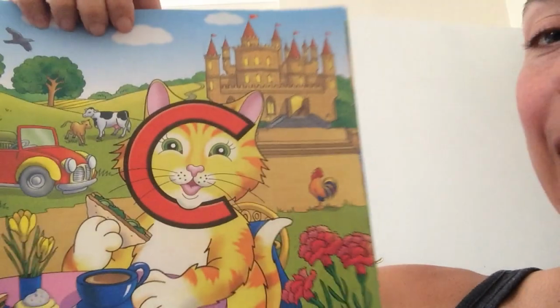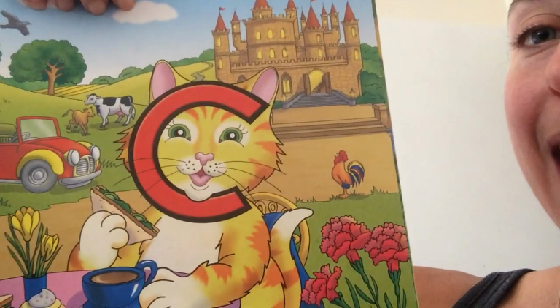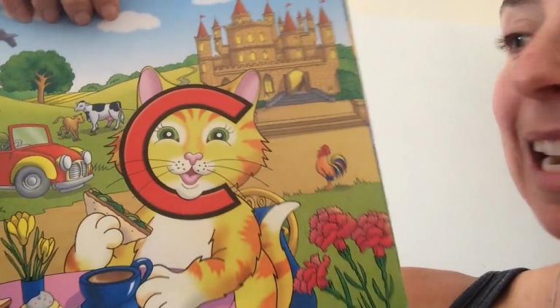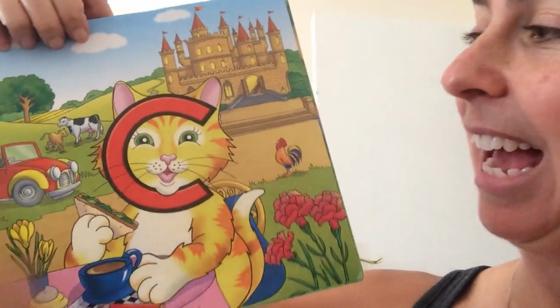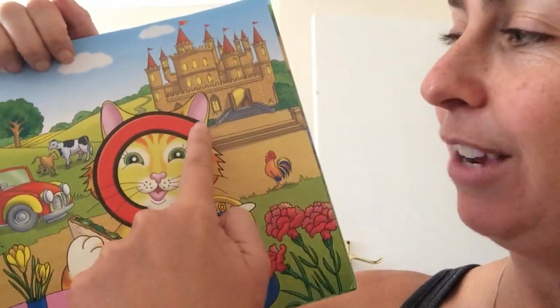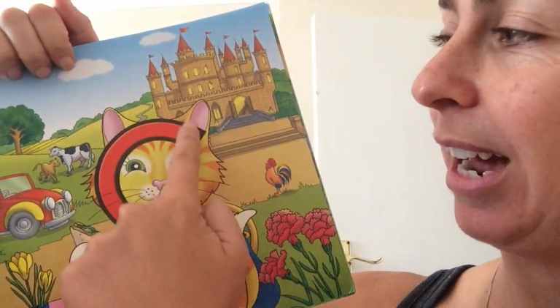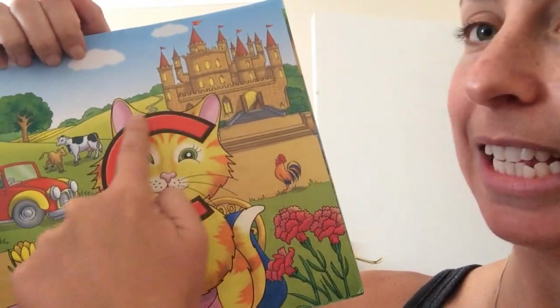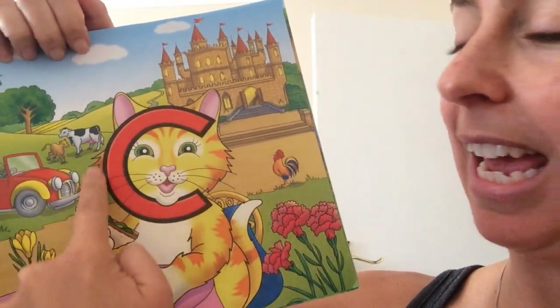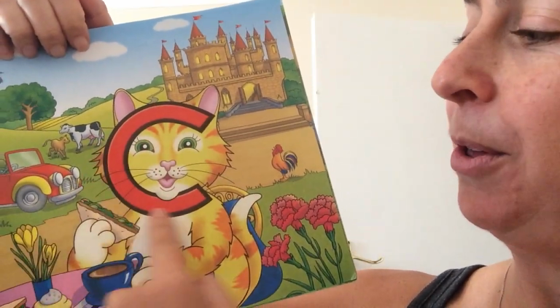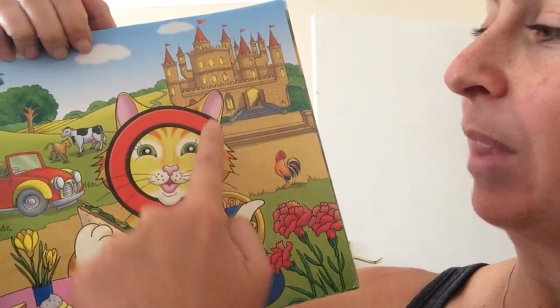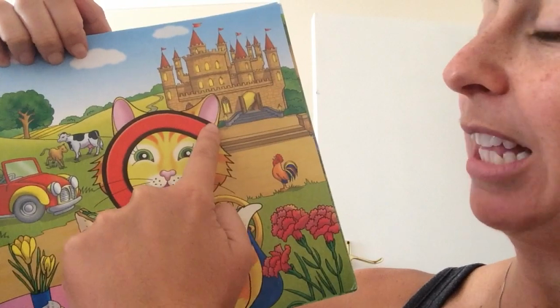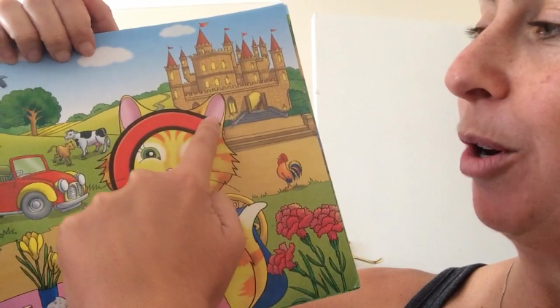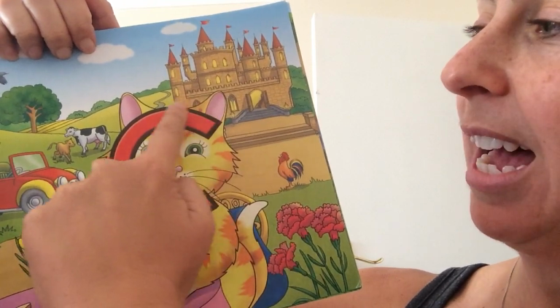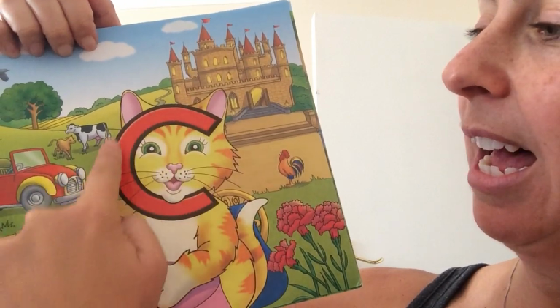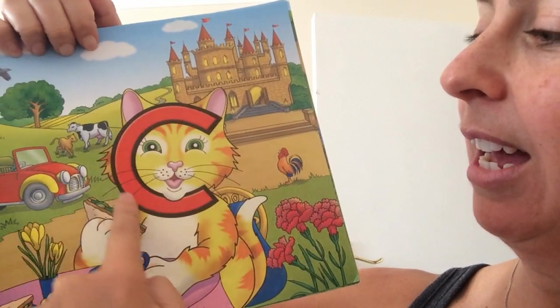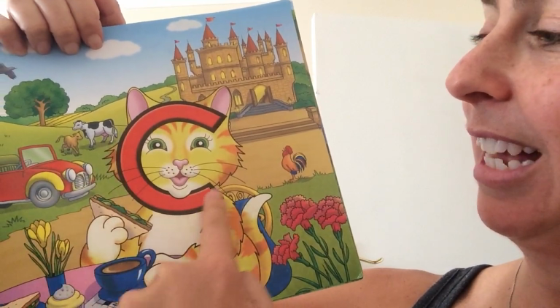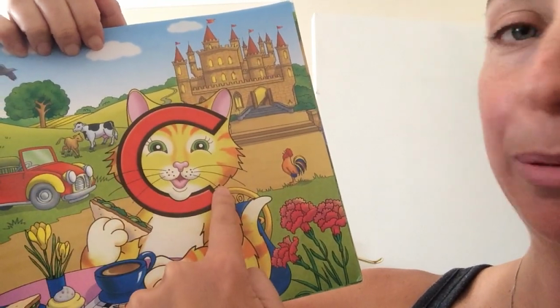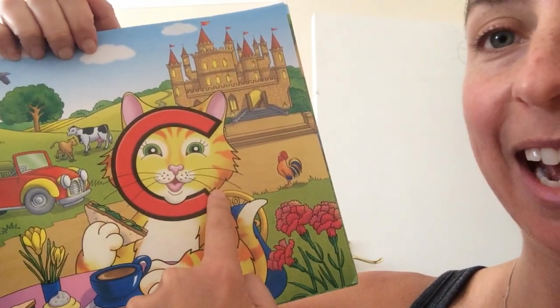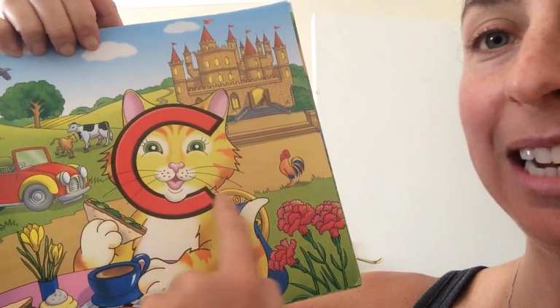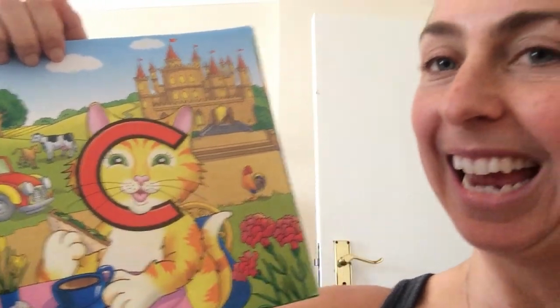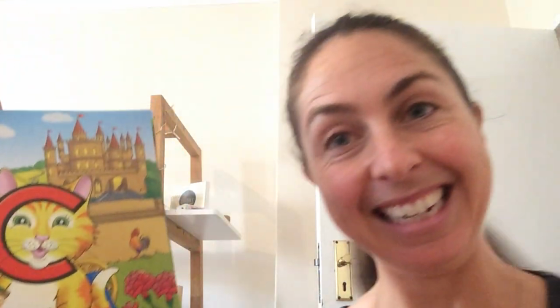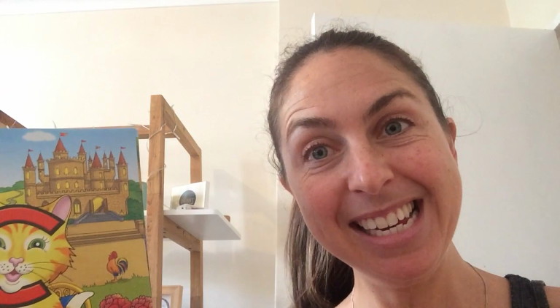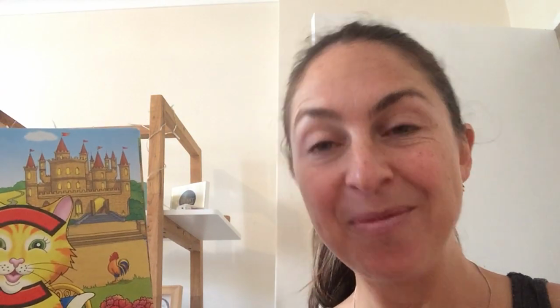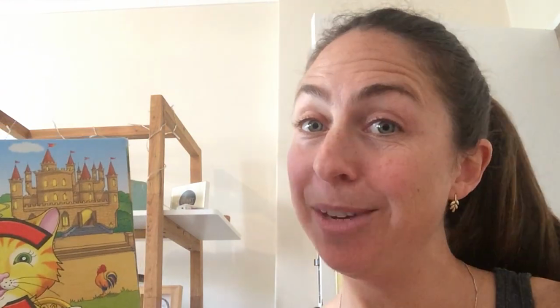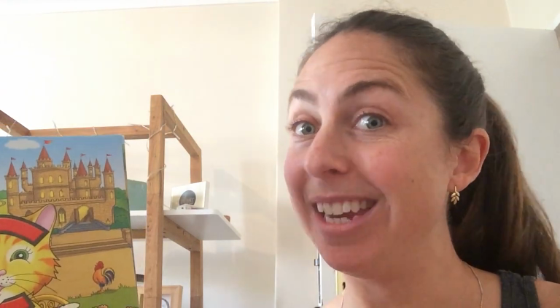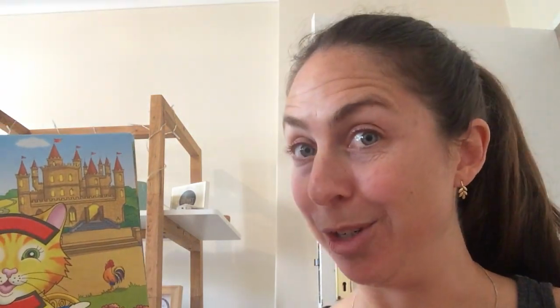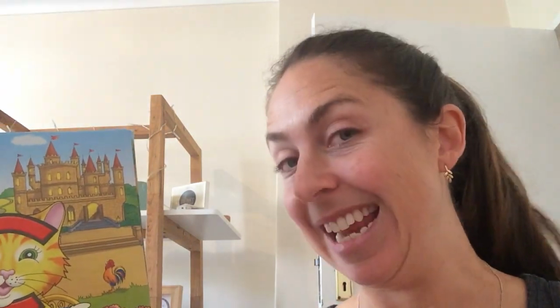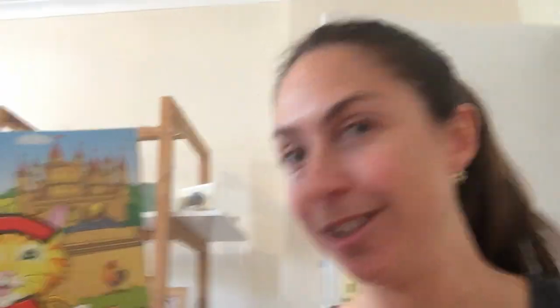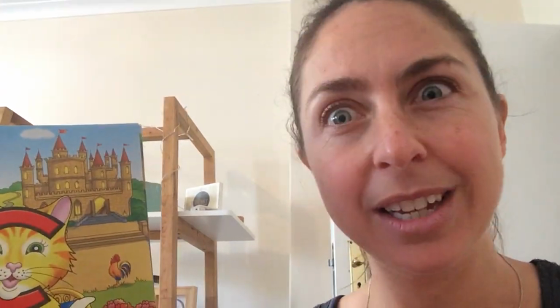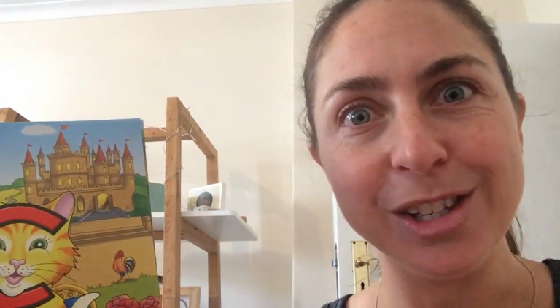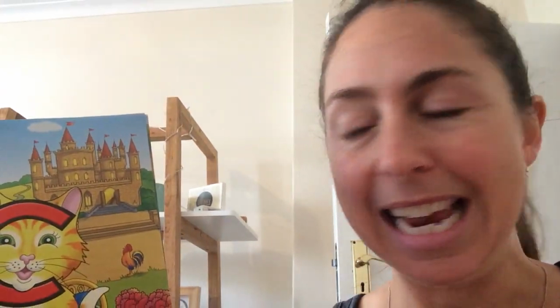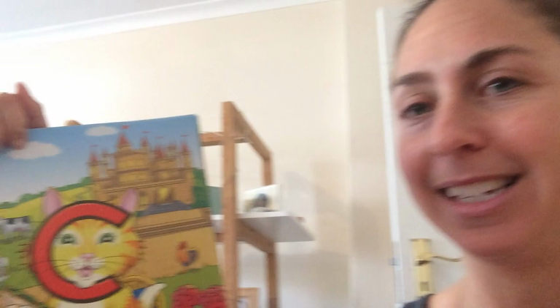Here we have Clever Cat. See if we can write her letter in the air. Start at the top, go round and stop — K for Clever Cat. Easy peasy! Now let's see what she gets up to in Letterland because all the characters are really exciting.